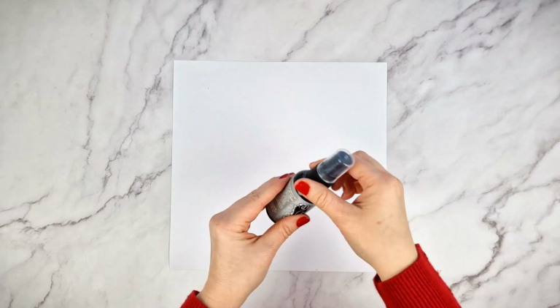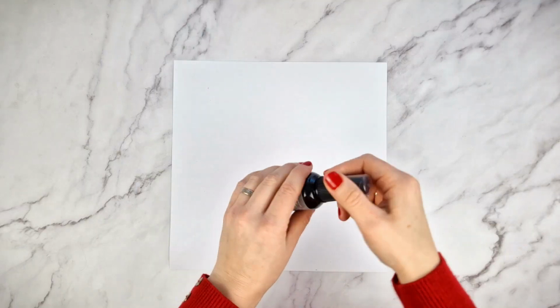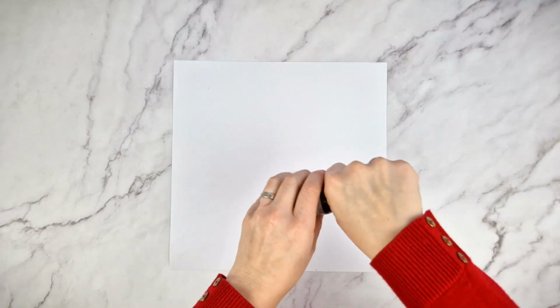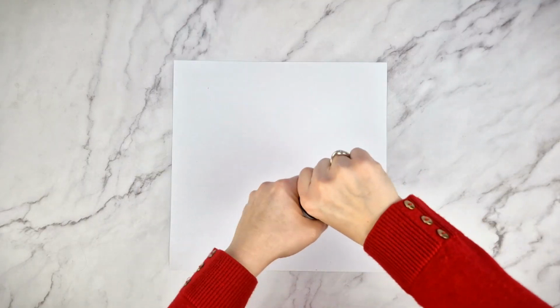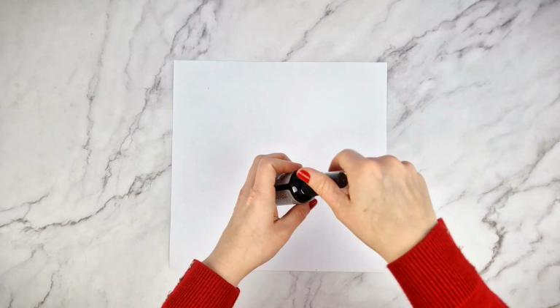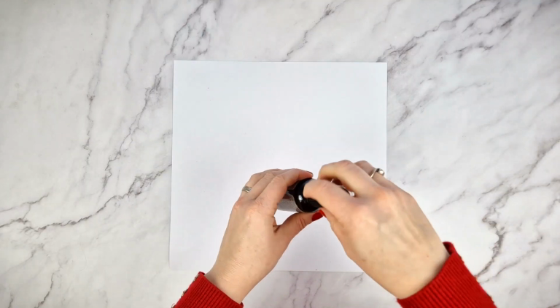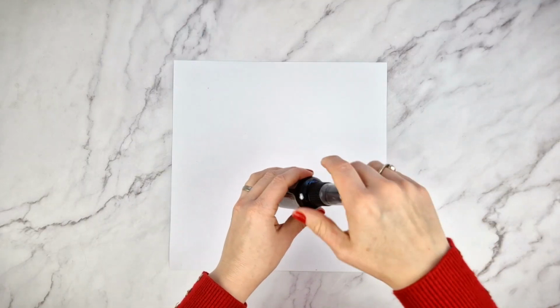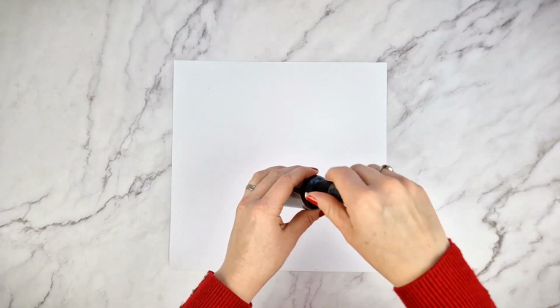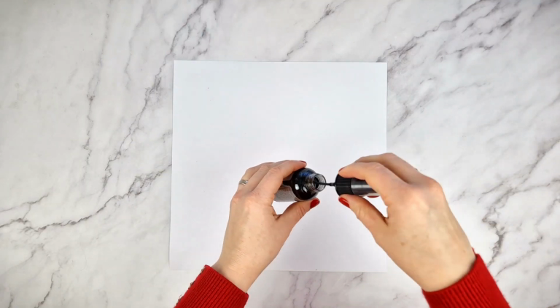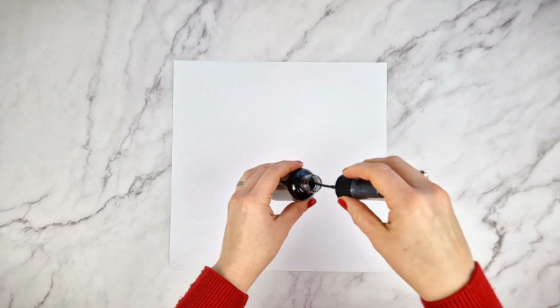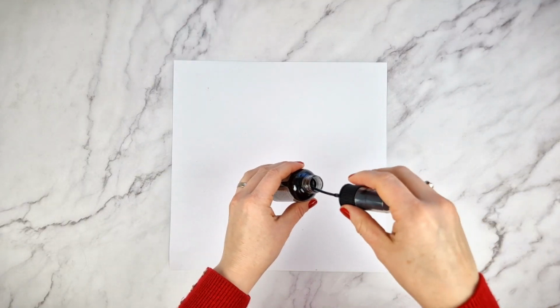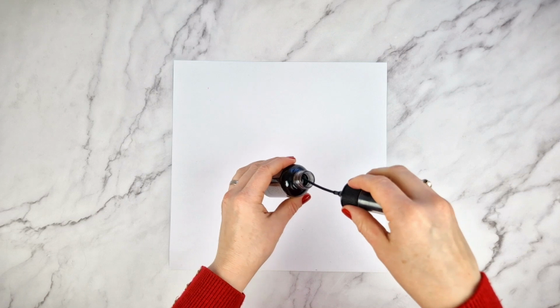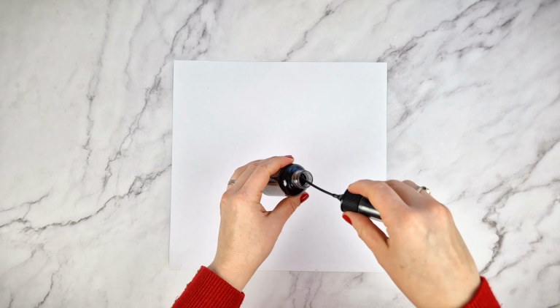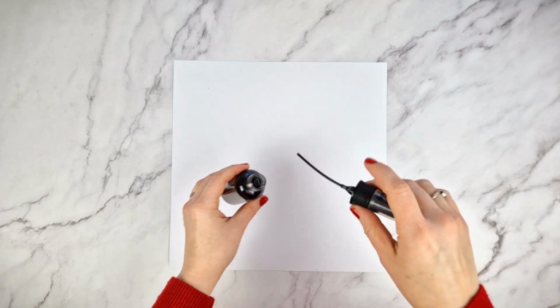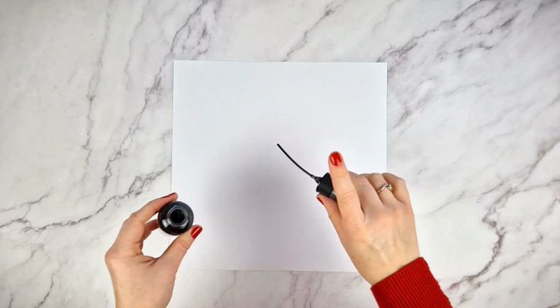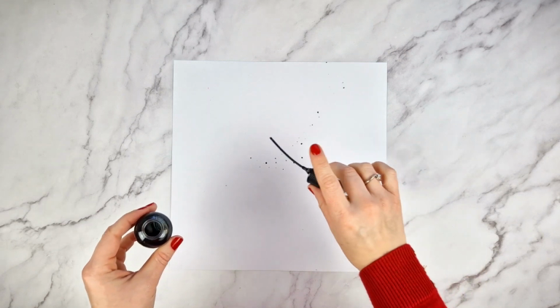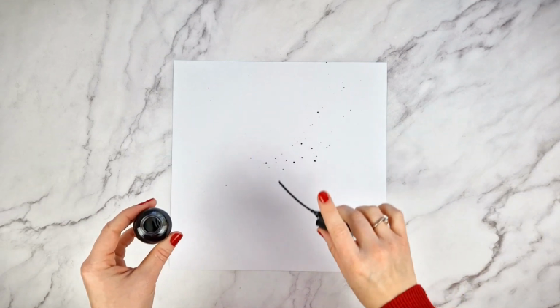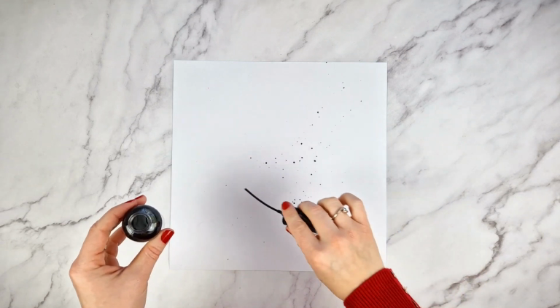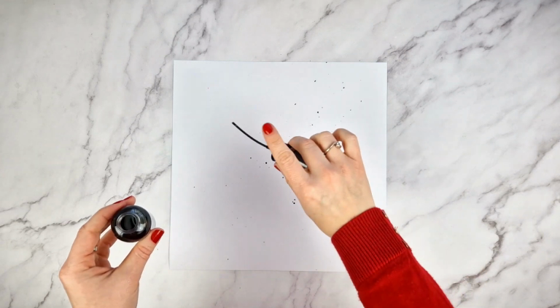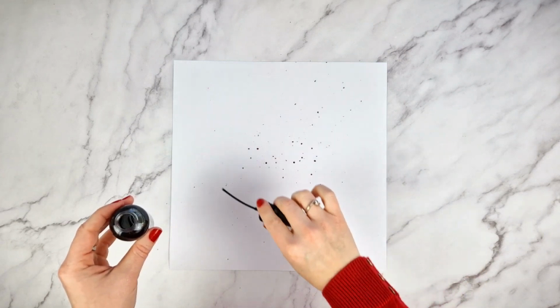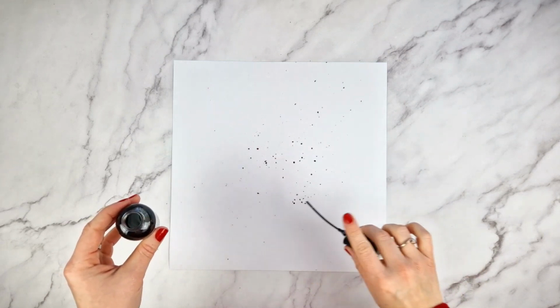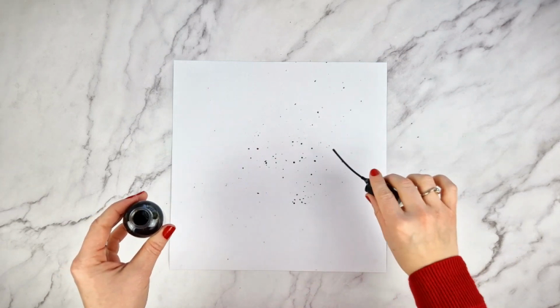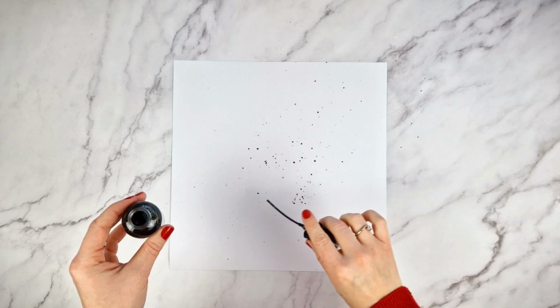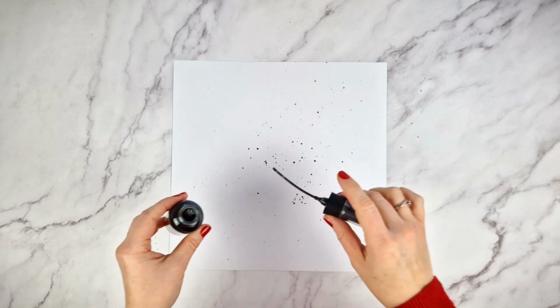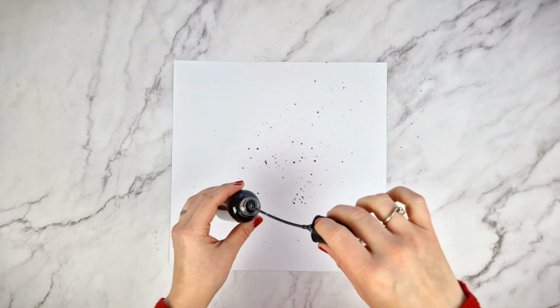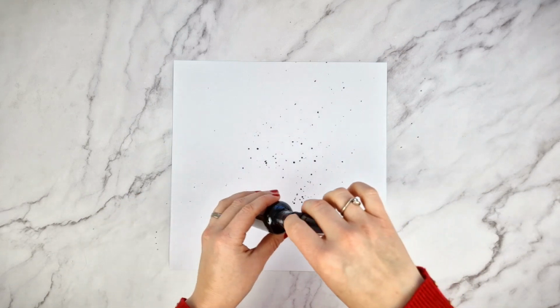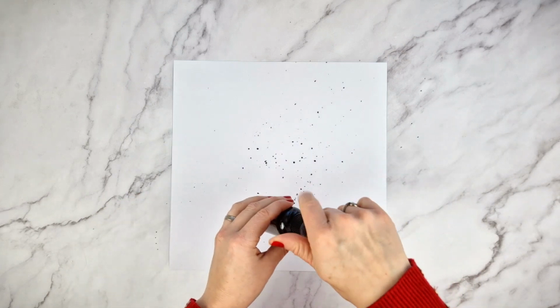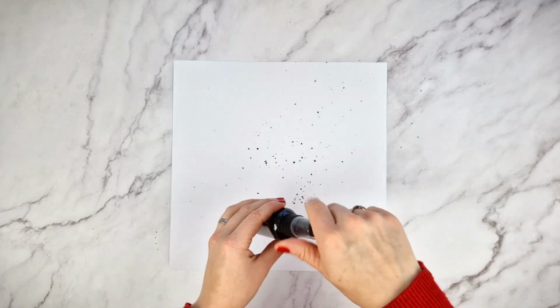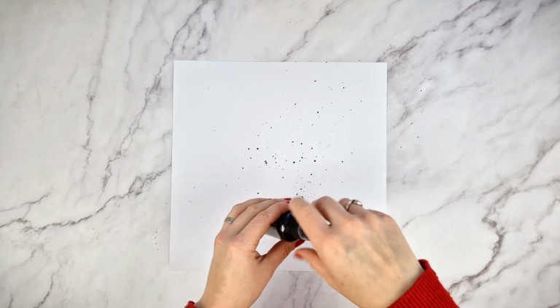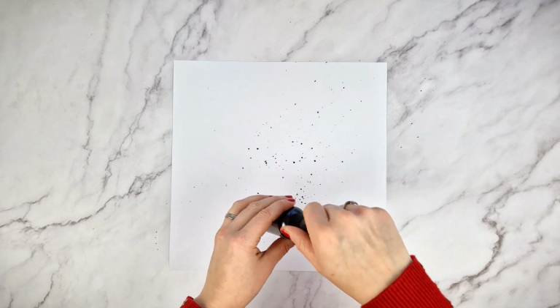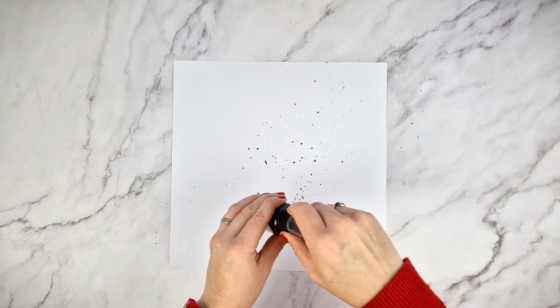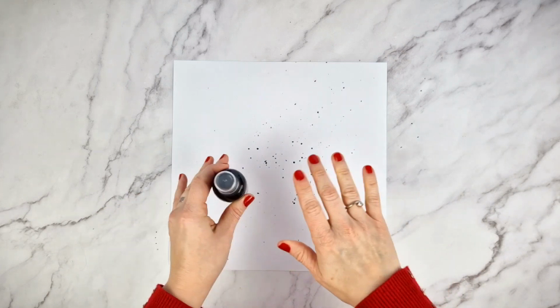As it is a liquid ink, you can use spray ink to make splashes. Unscrew the sprayer and splash it with a small tube. Now you will have to wait until it is completely dry, which will take a little longer than if you sprayed it on.